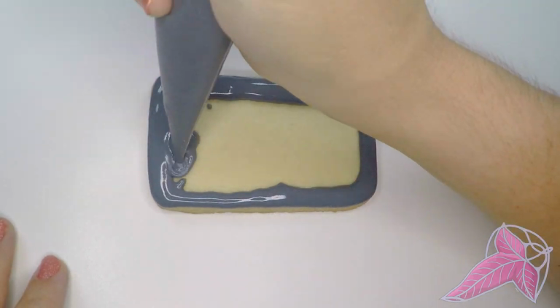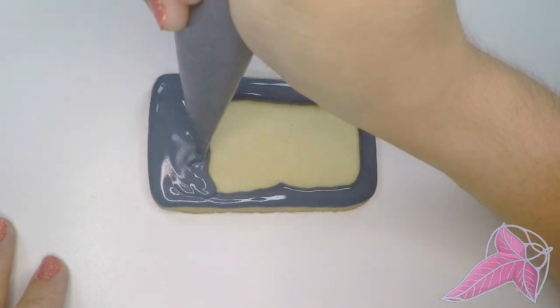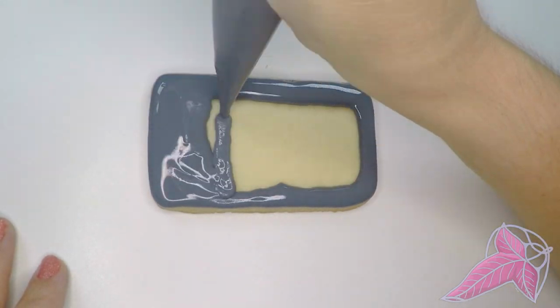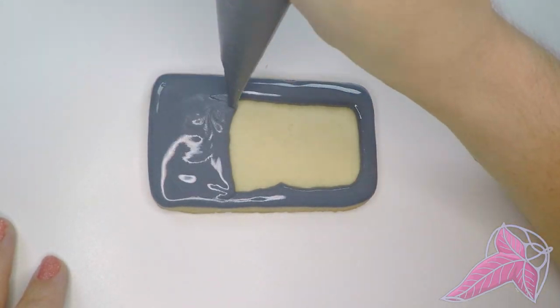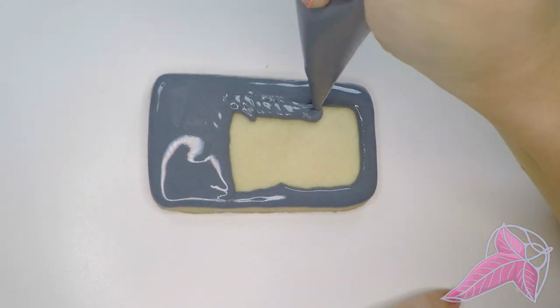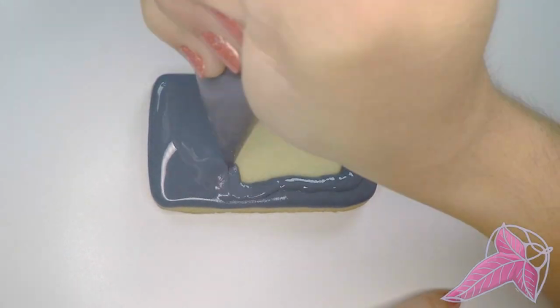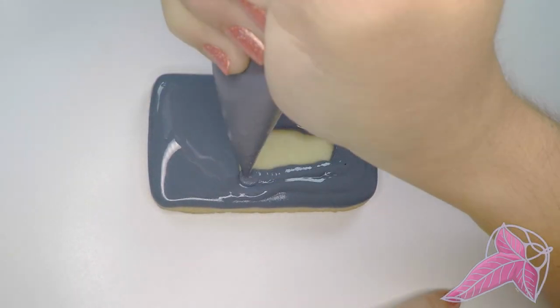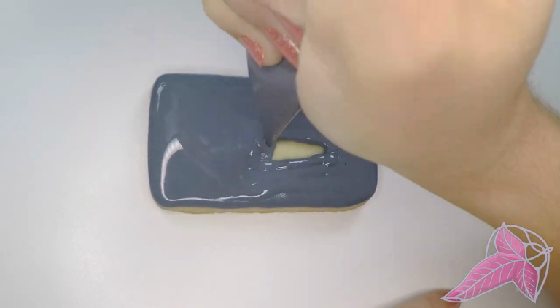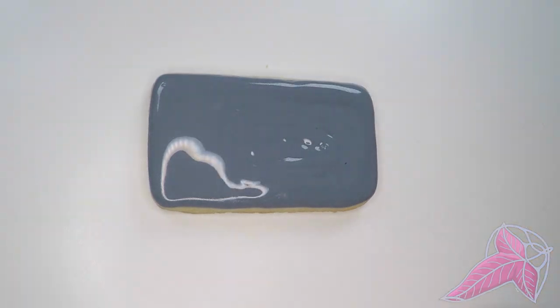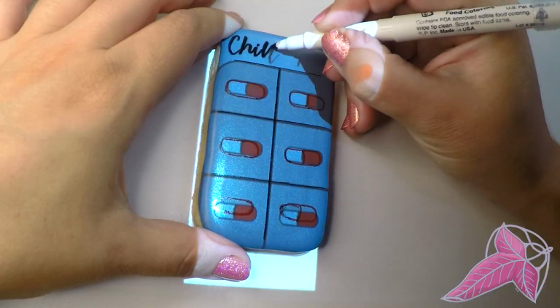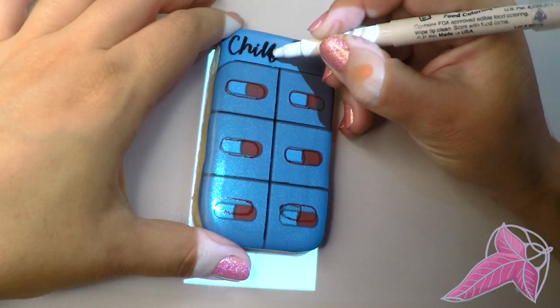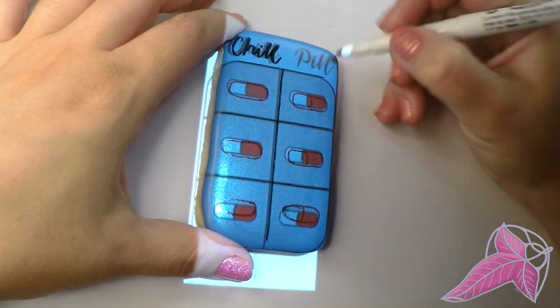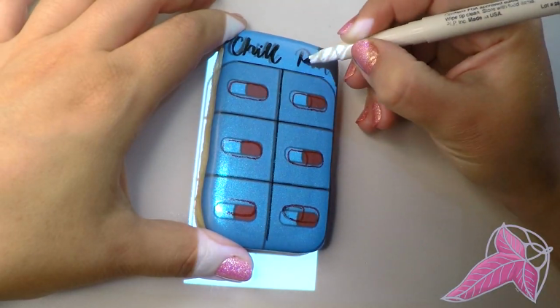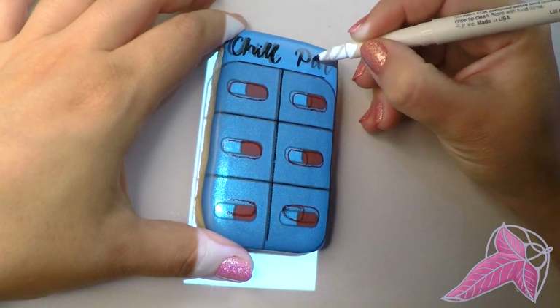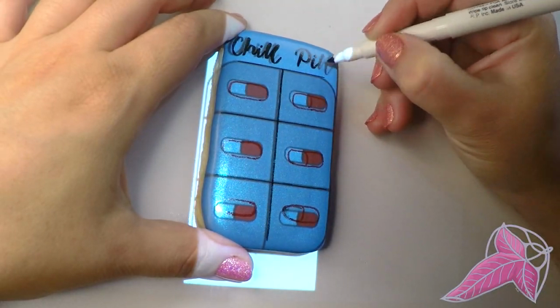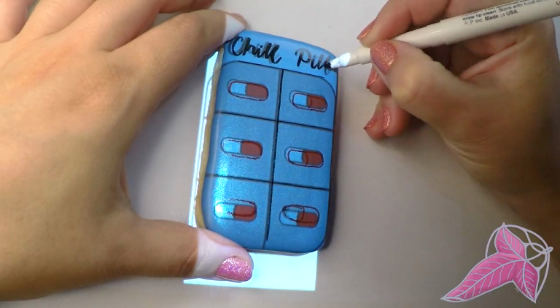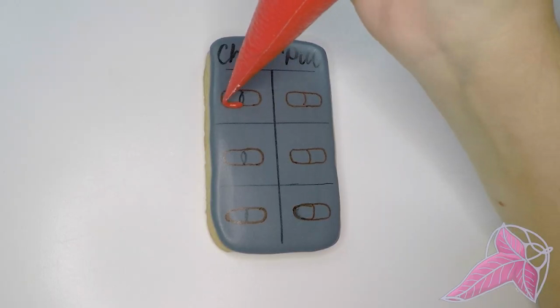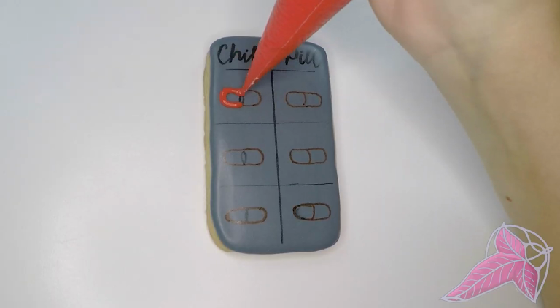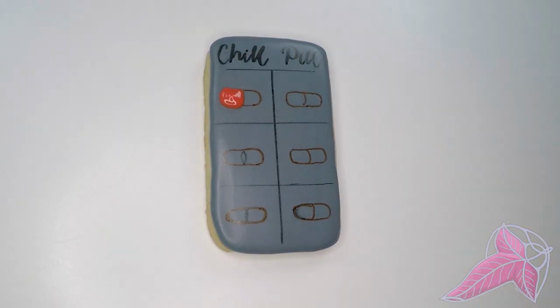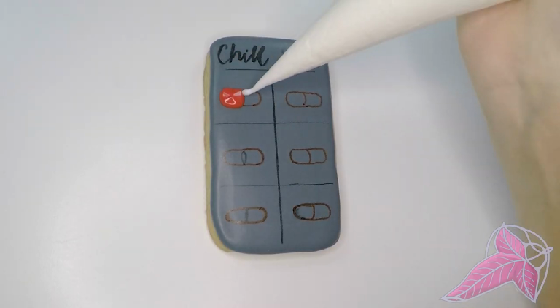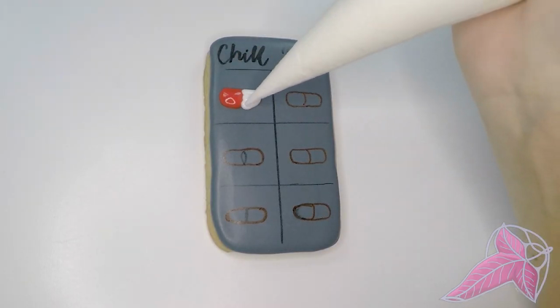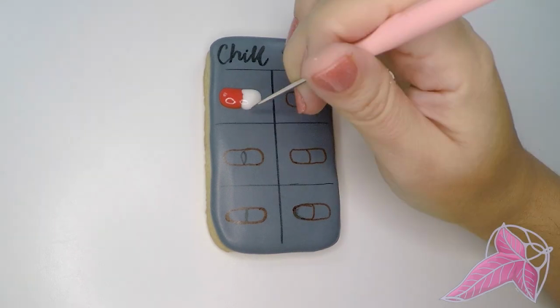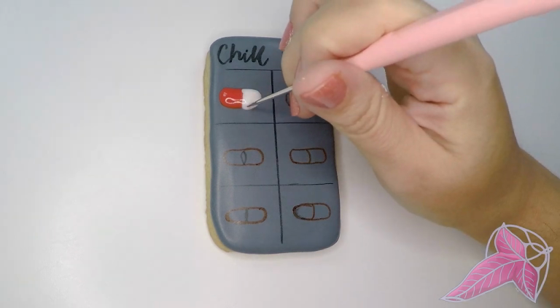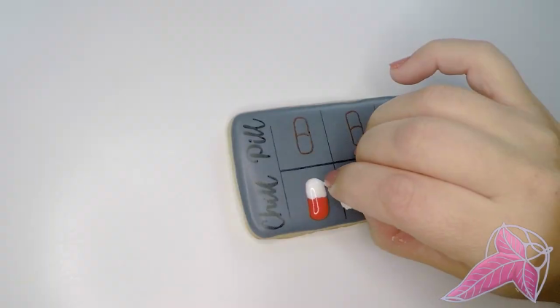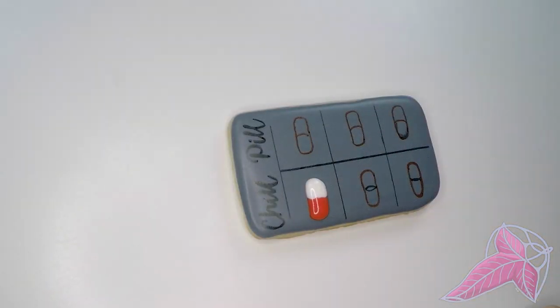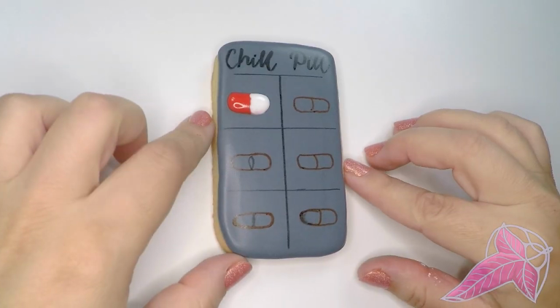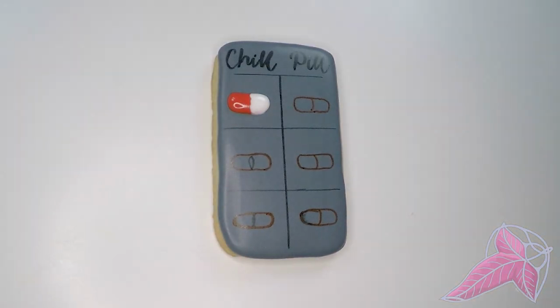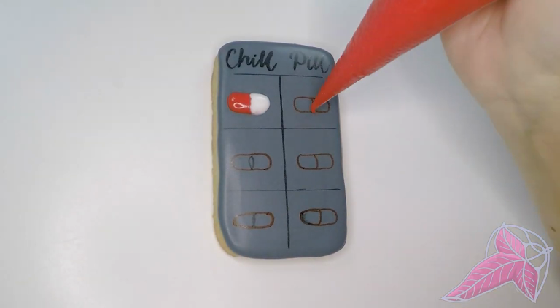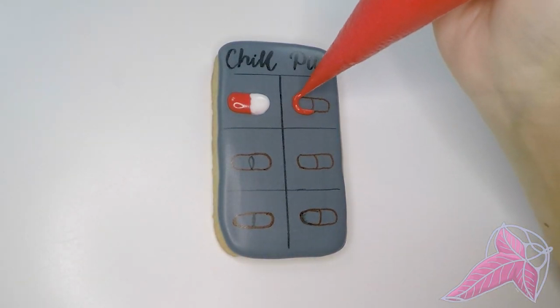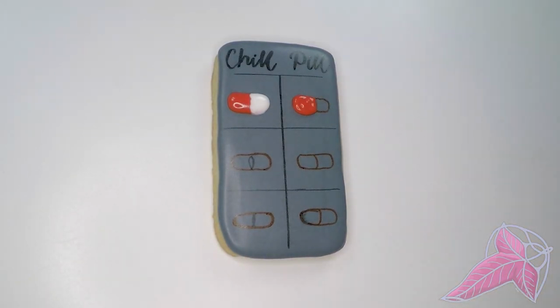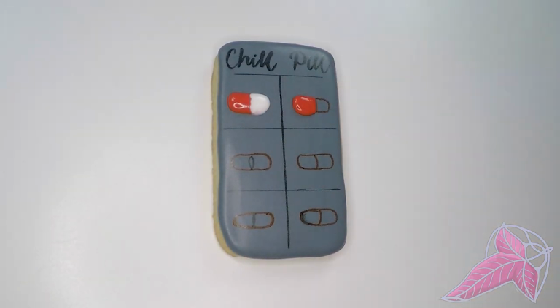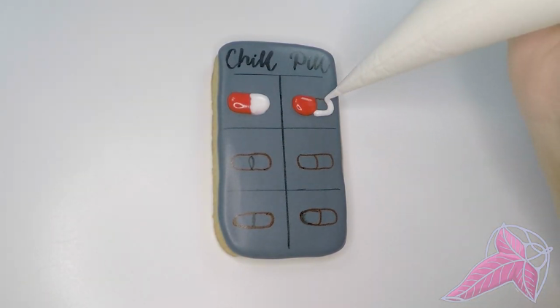I forgot to spray silver food paint on this chill pill cookie before adding the pills. I wish I had used a template for the pills also — that way I could have picked the best ones and placed them on the cookie instead of the struggle I had.